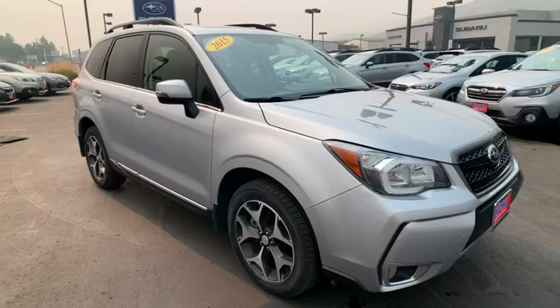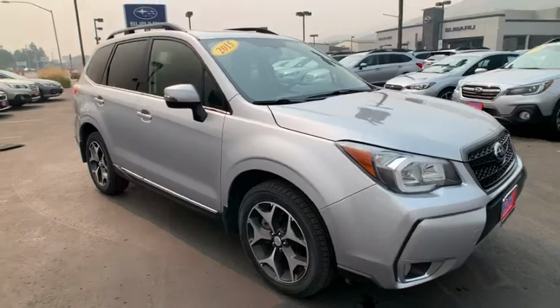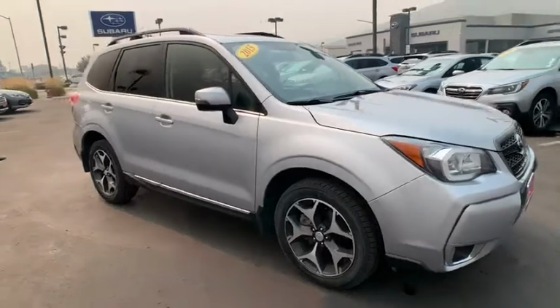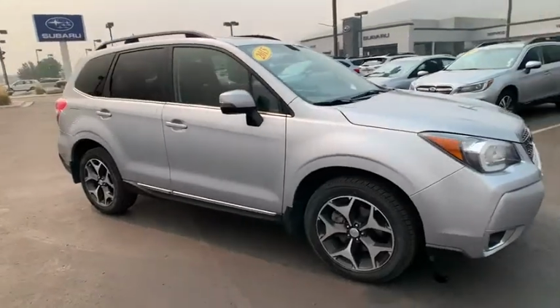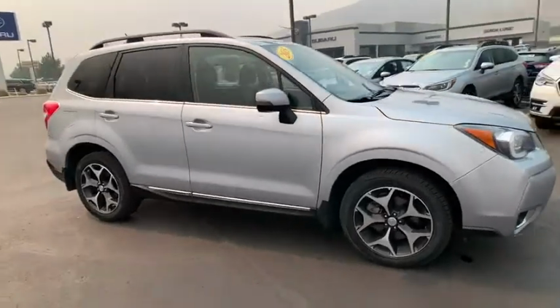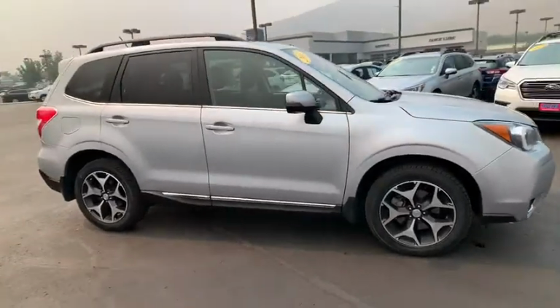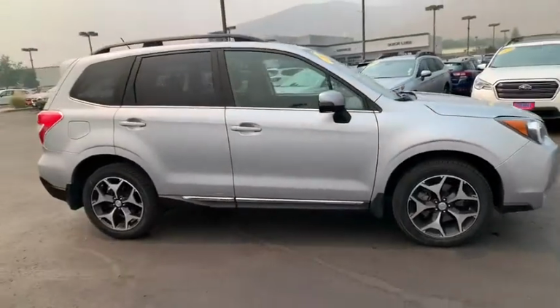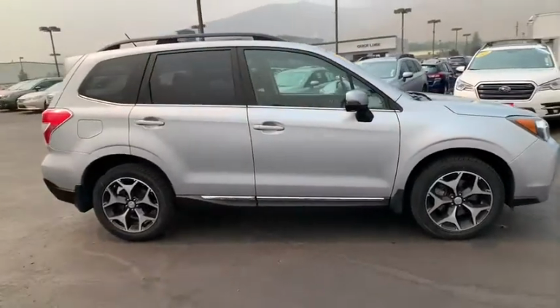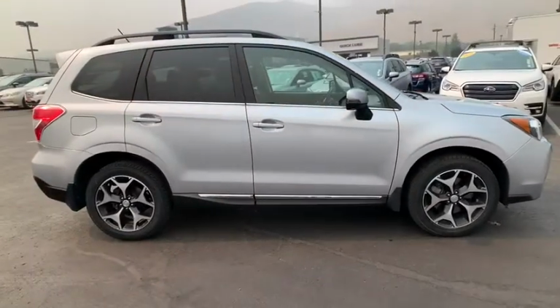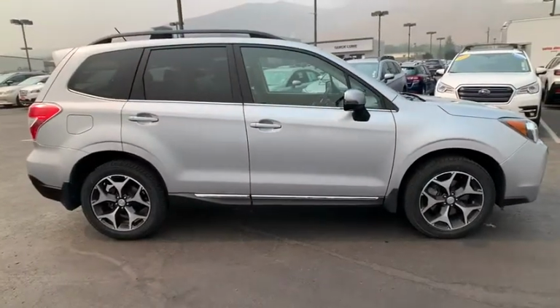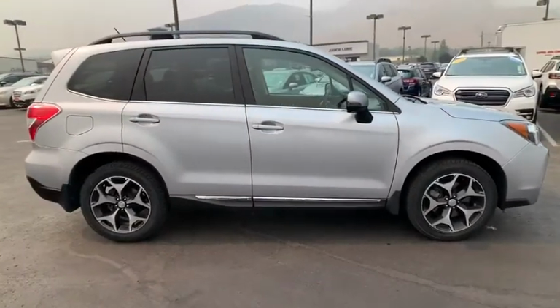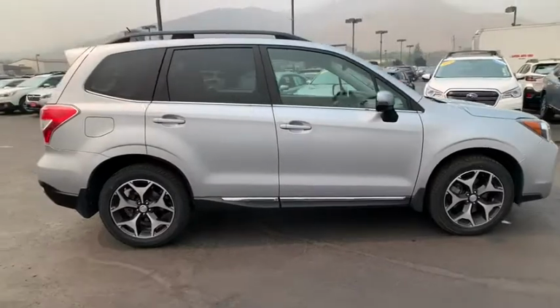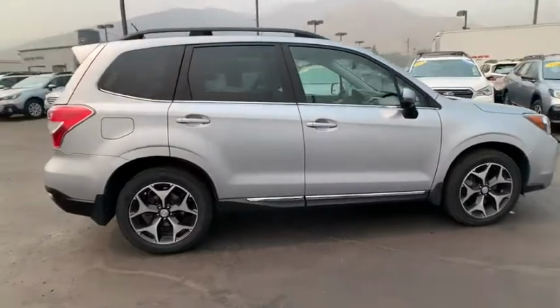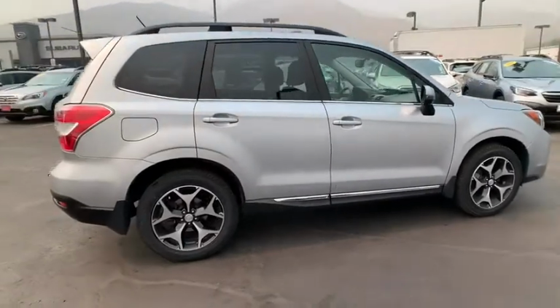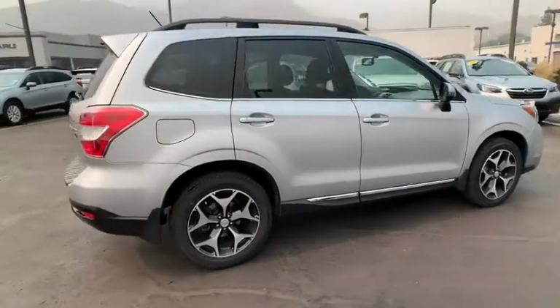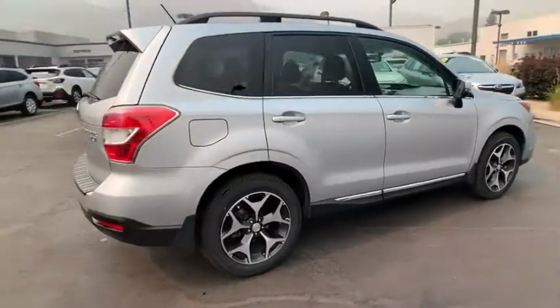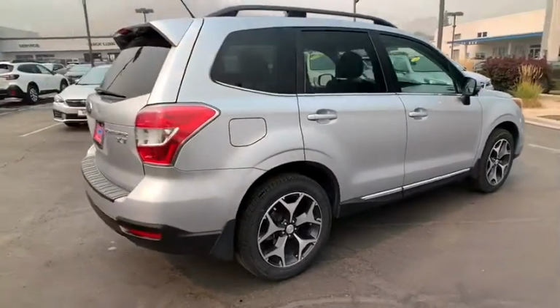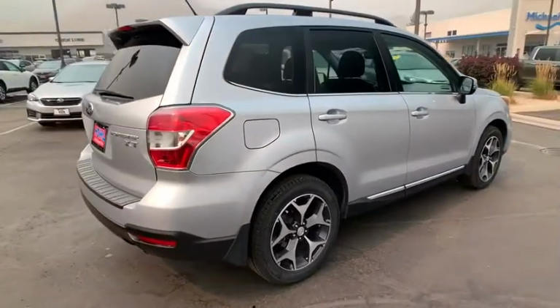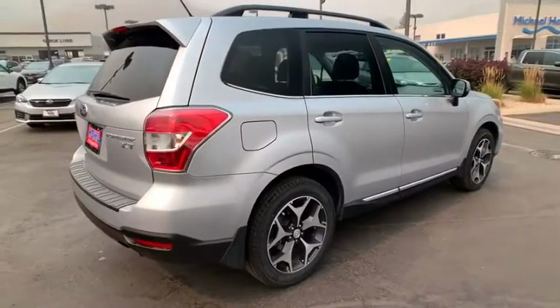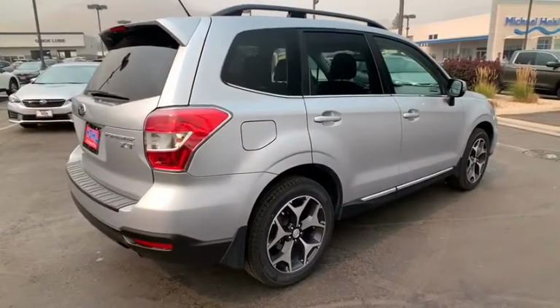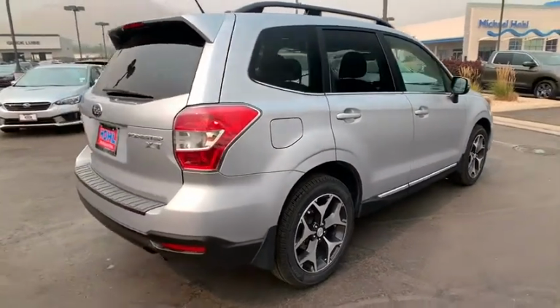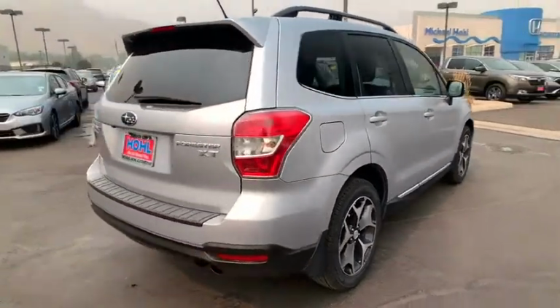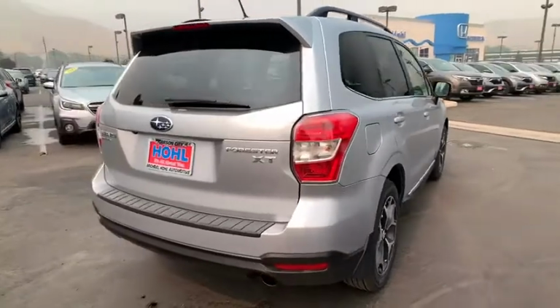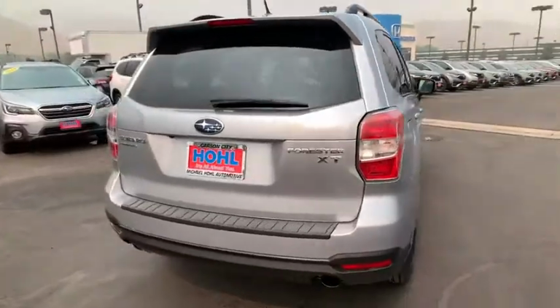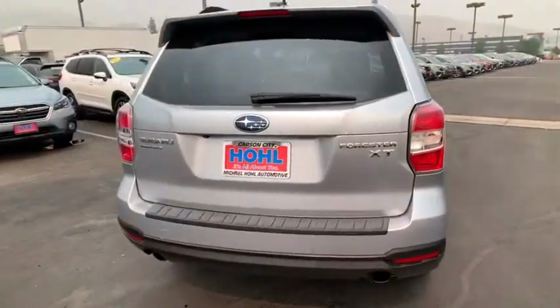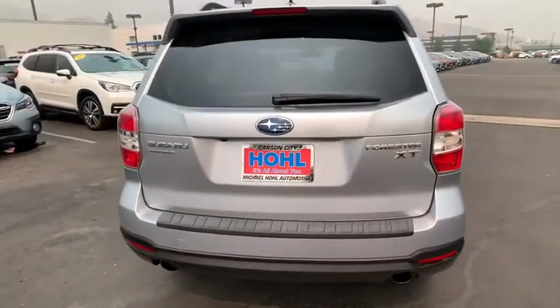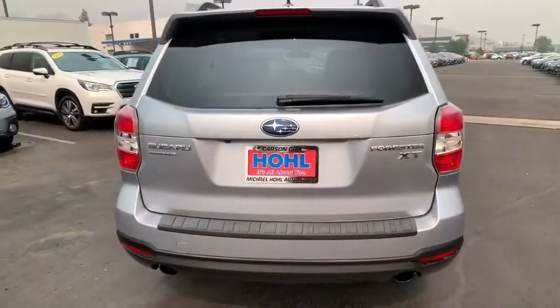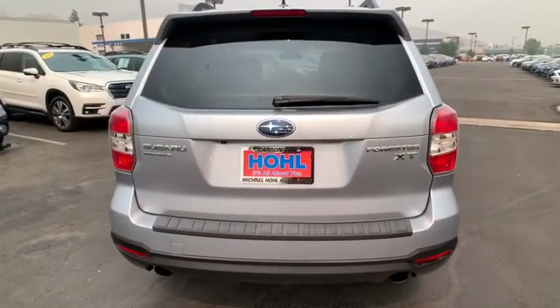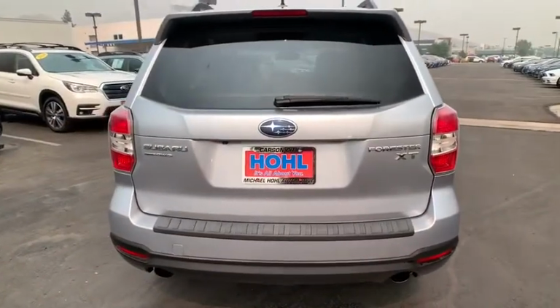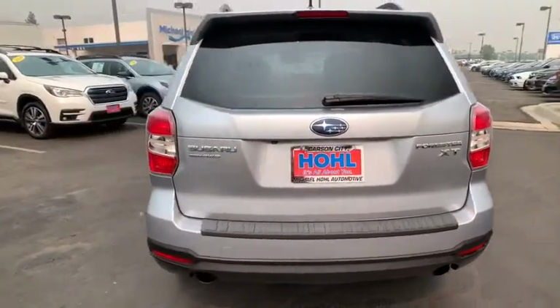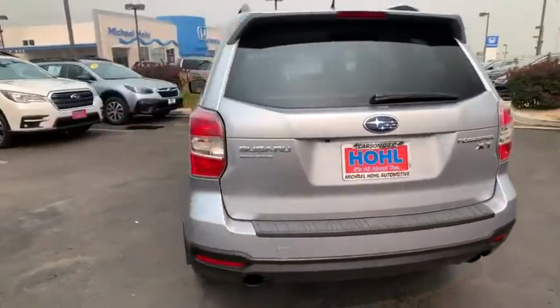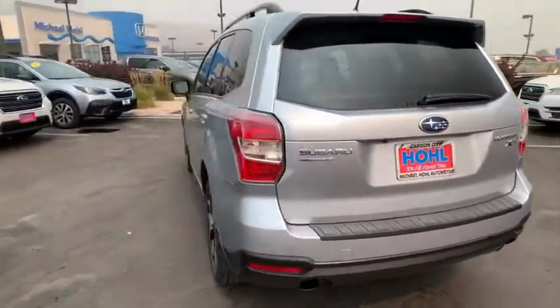Stop by and take a look at the 2015 Subaru Forester. The Subaru Forester is a sensible, practical, and affordable vehicle. It has an impressive, comfortable ride and handles well. This vehicle has less than 65,000 miles.